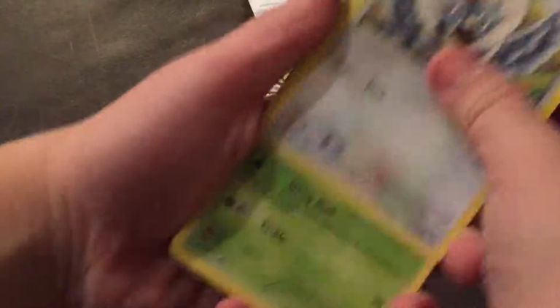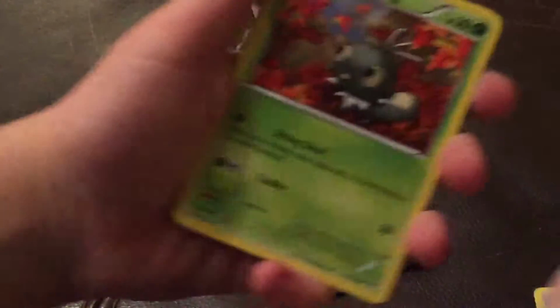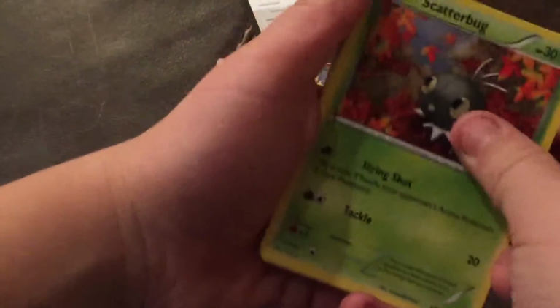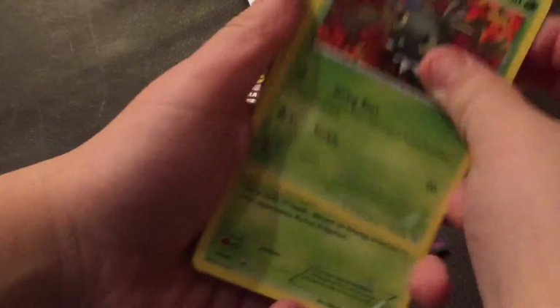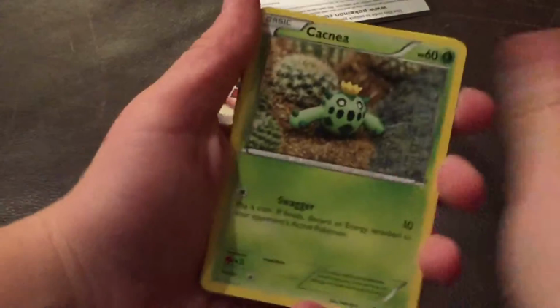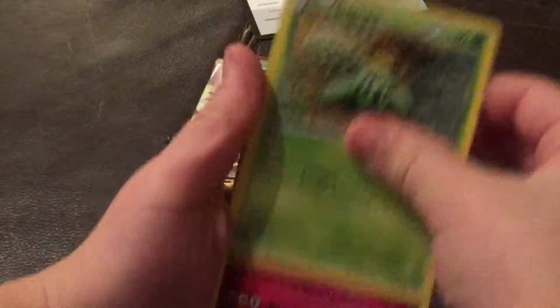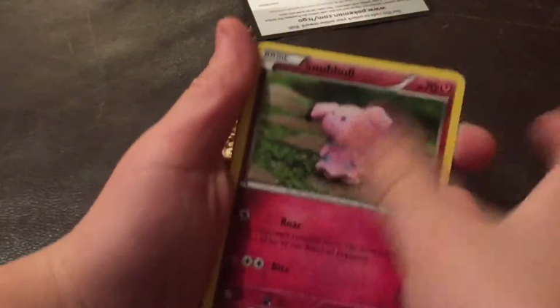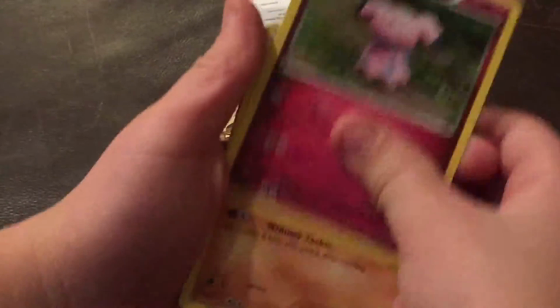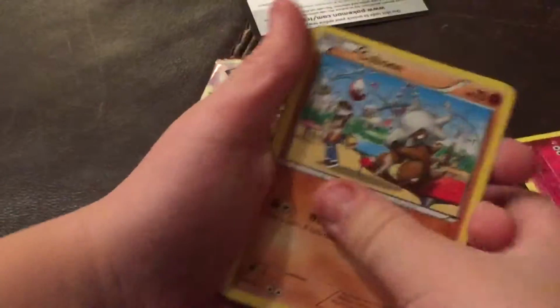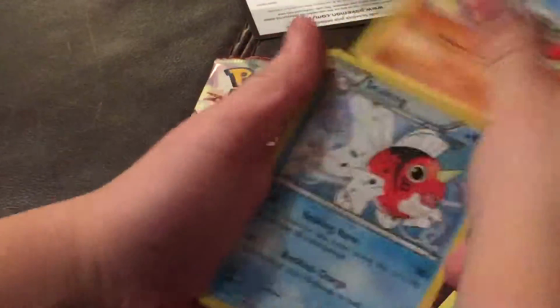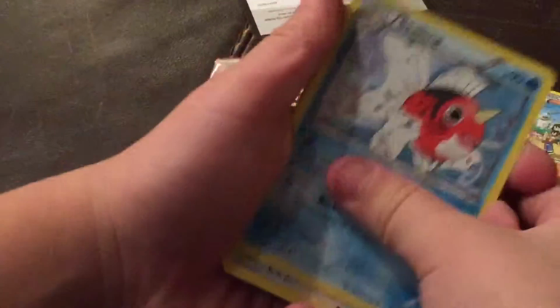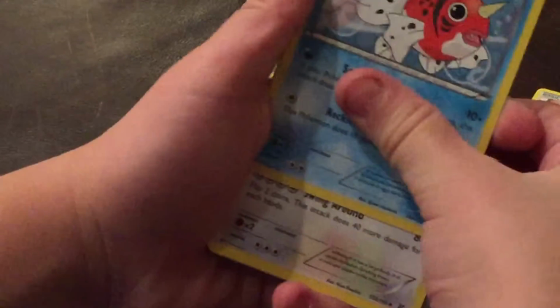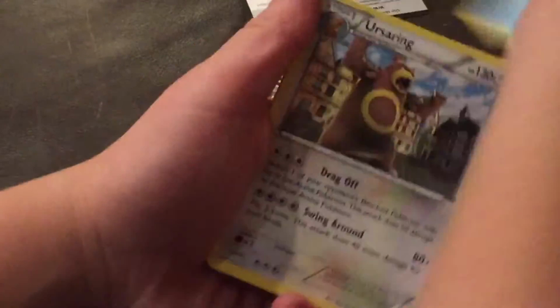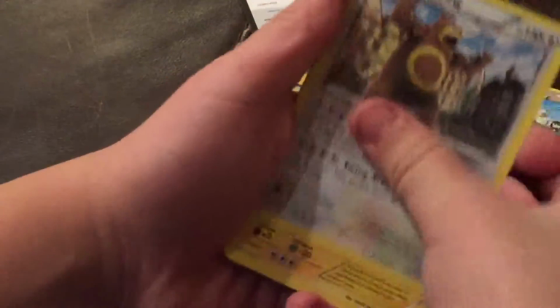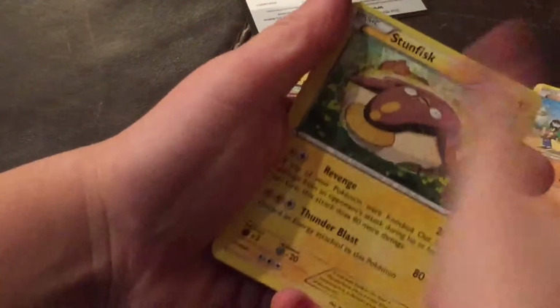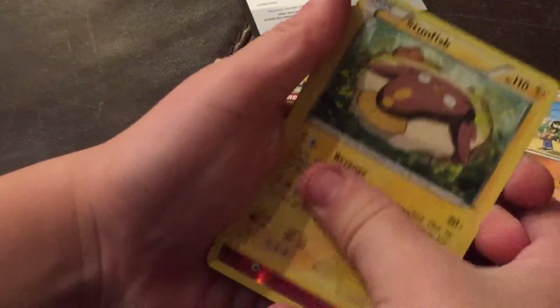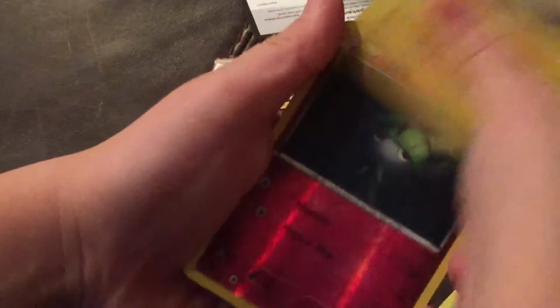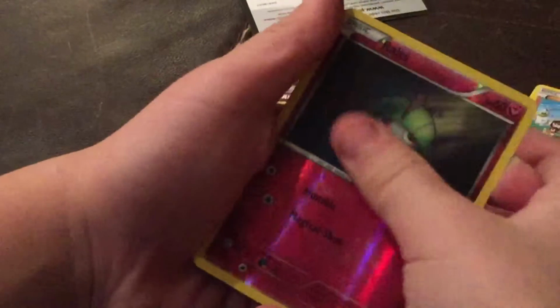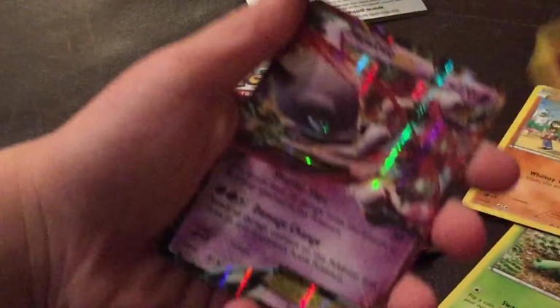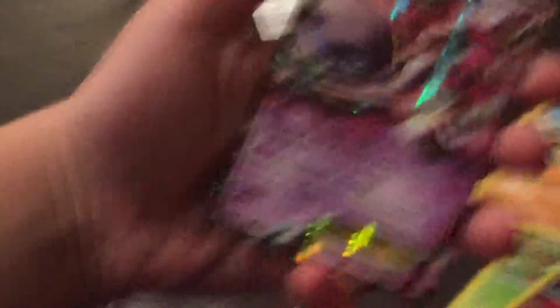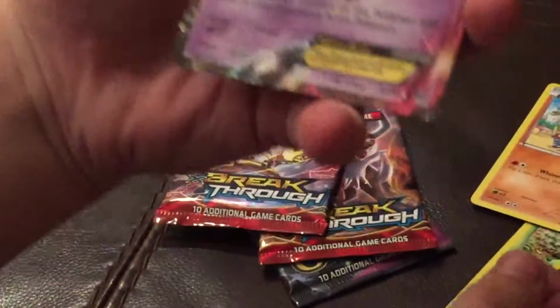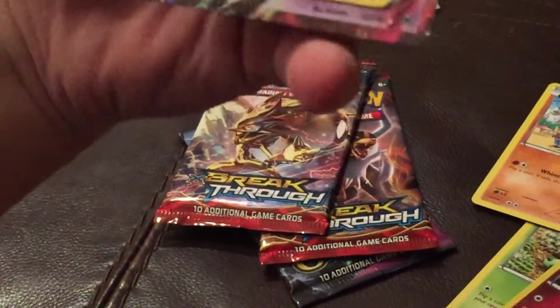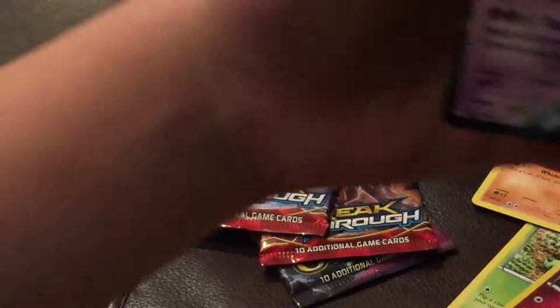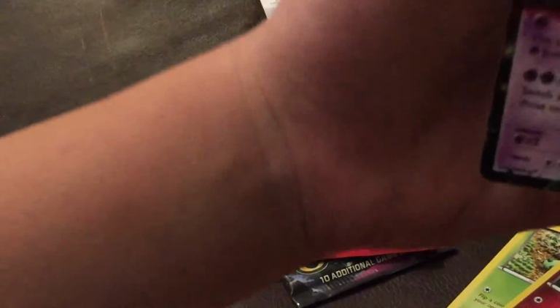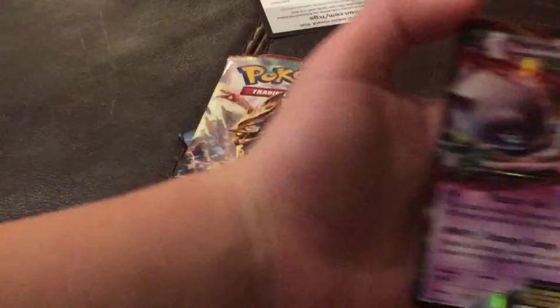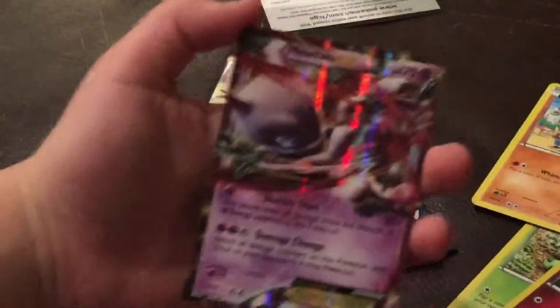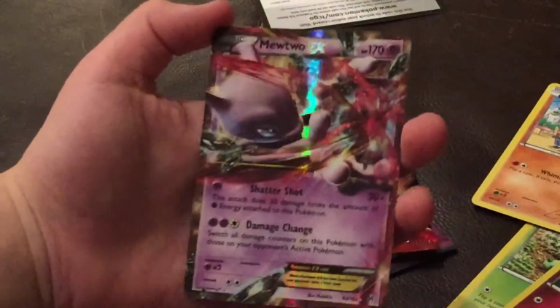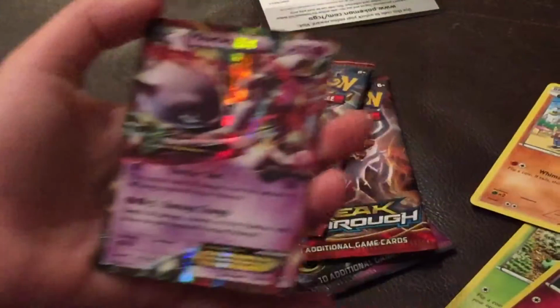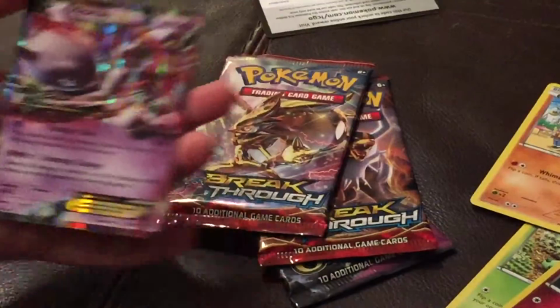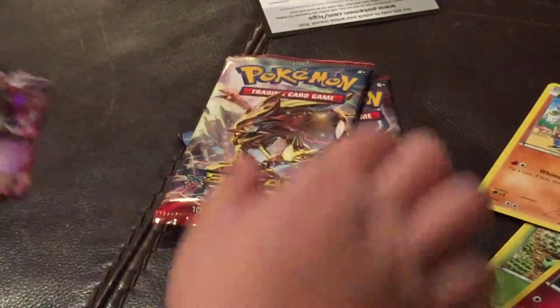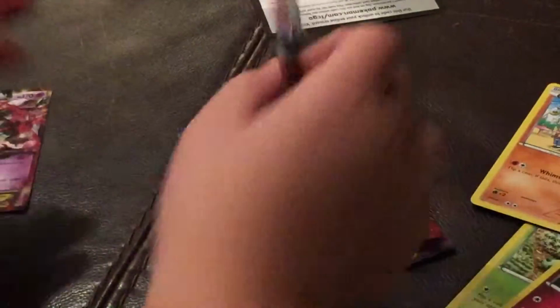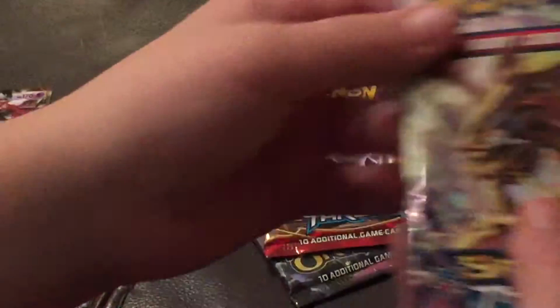Rufflet, Scatterbug, Catney, Snubbull, Cubone, Seel, Ursaring, Stunfisk, Routes, and Mewtwo EX! Oh my gosh, your first Ultra Rare.